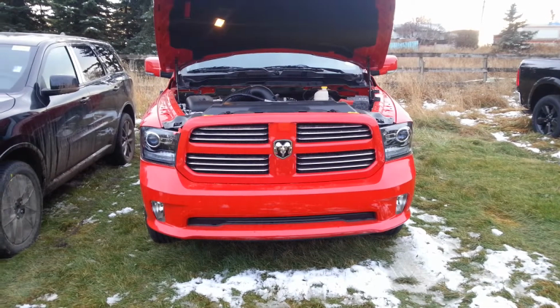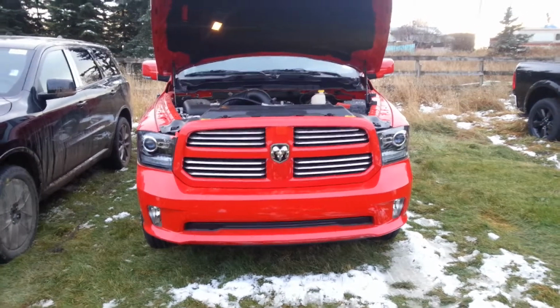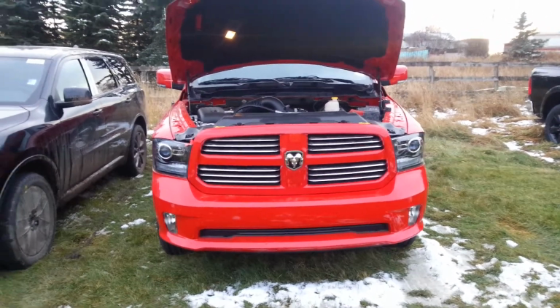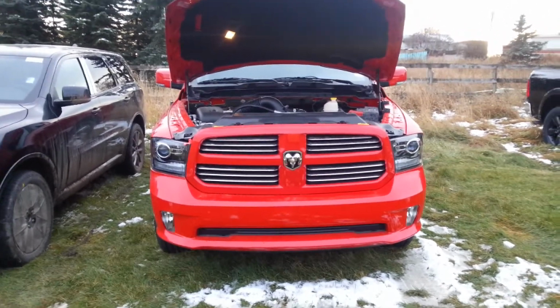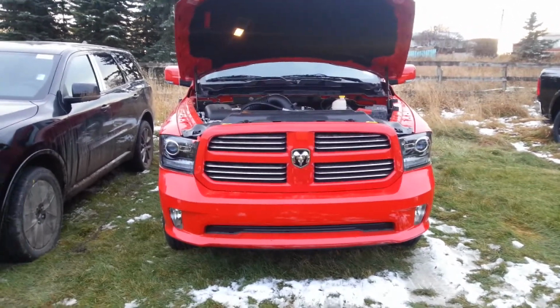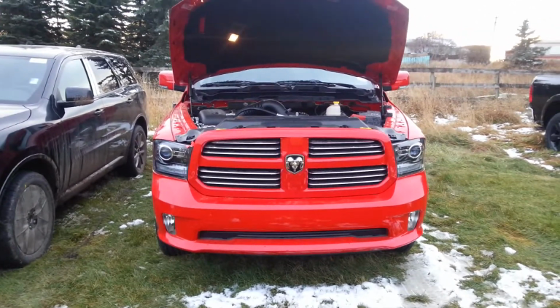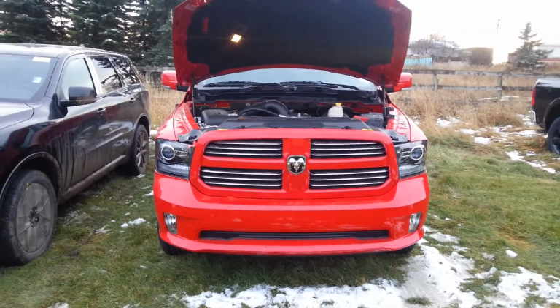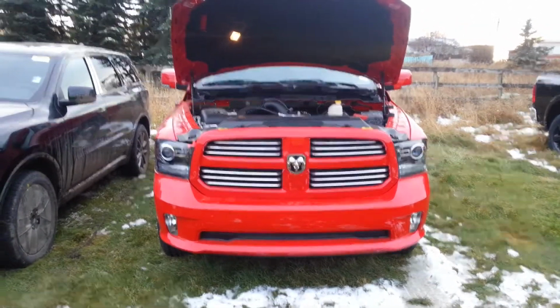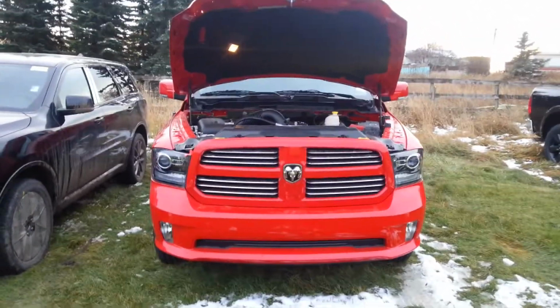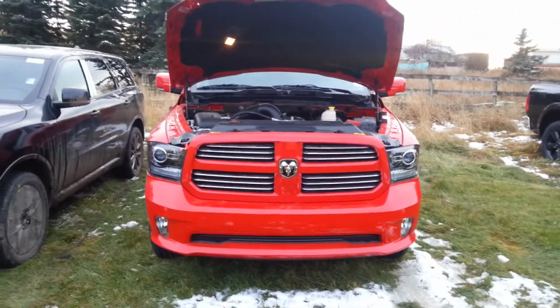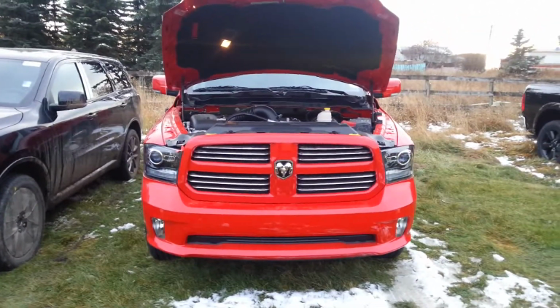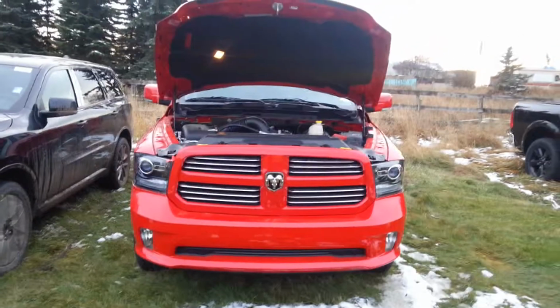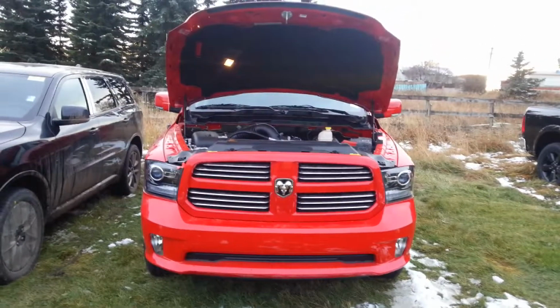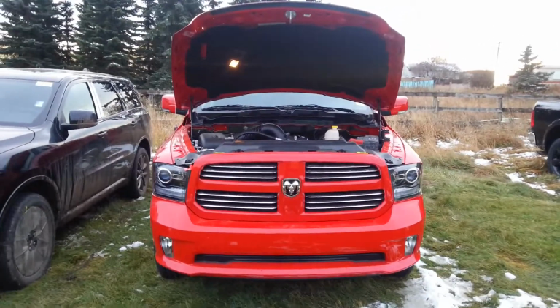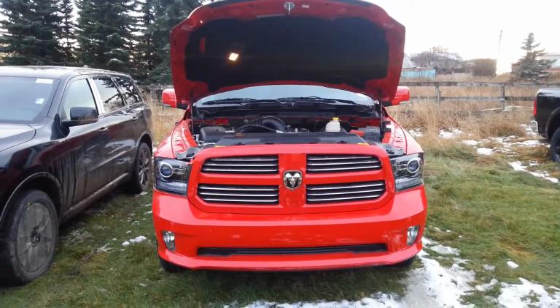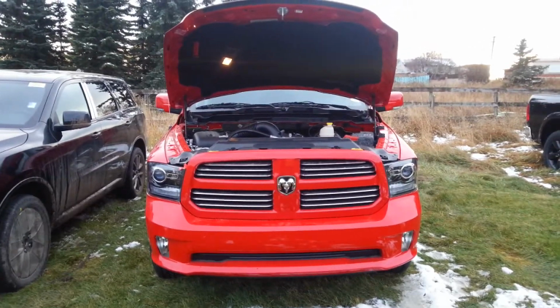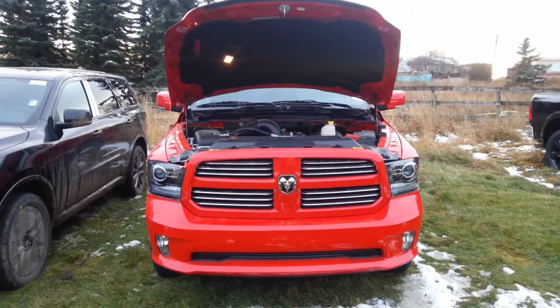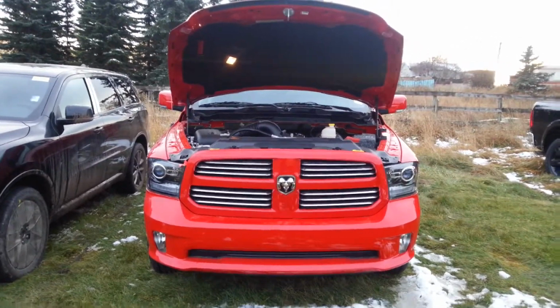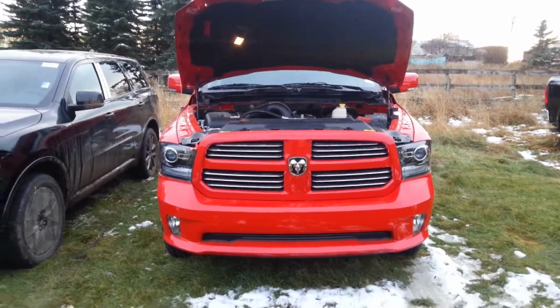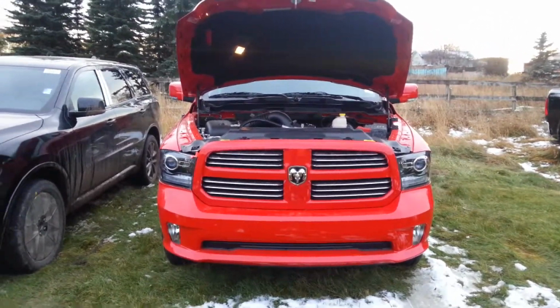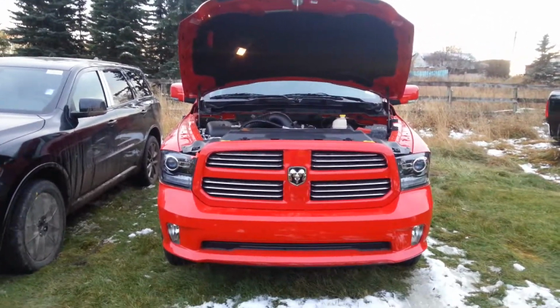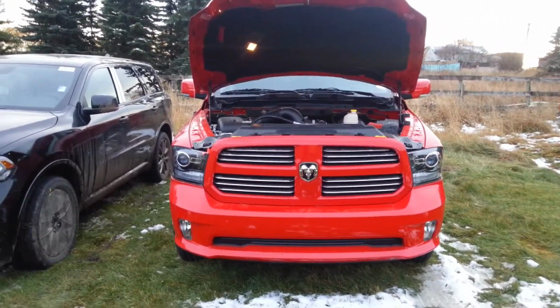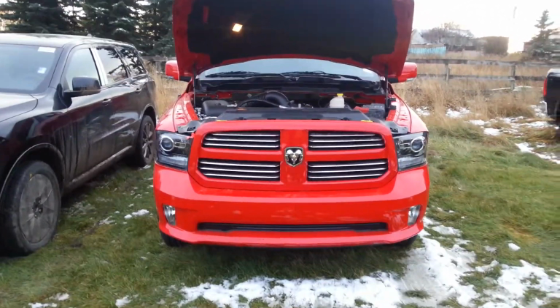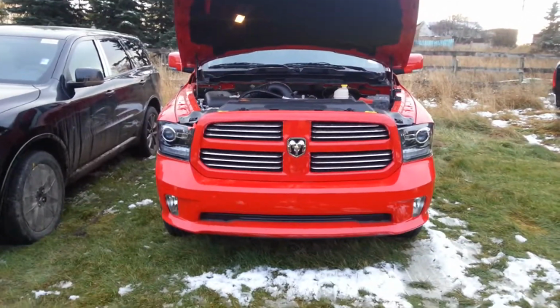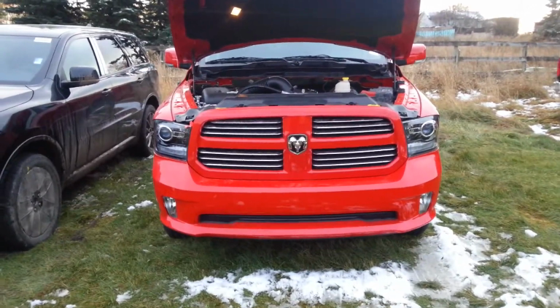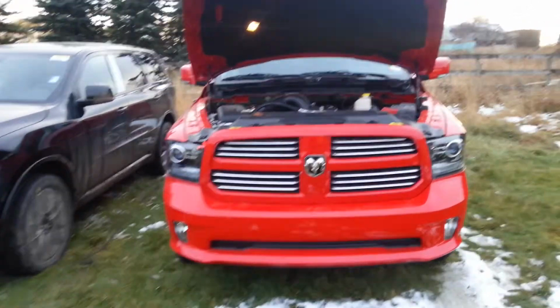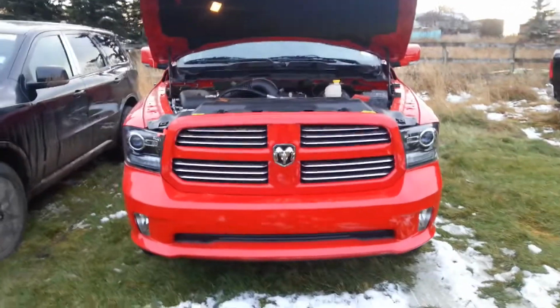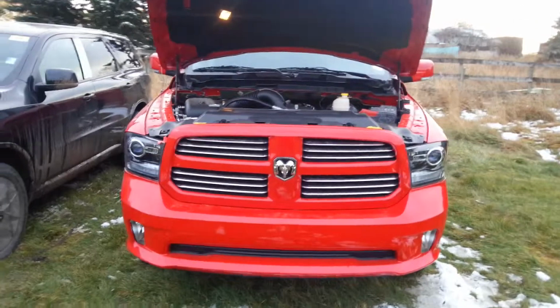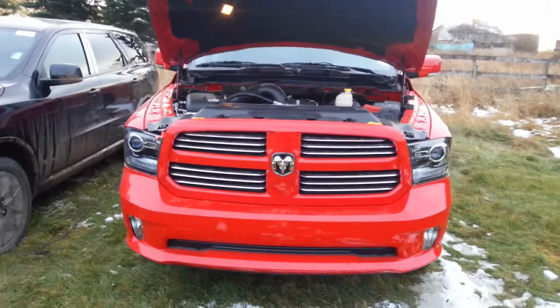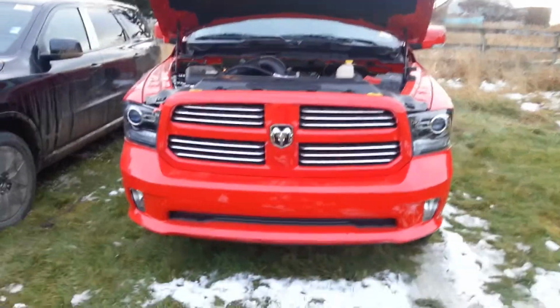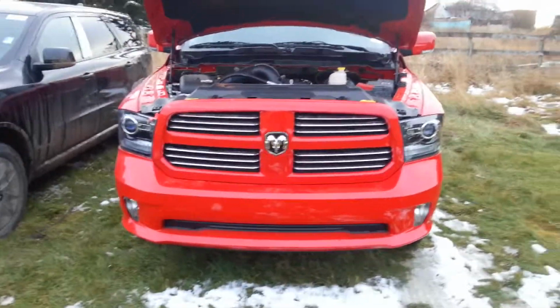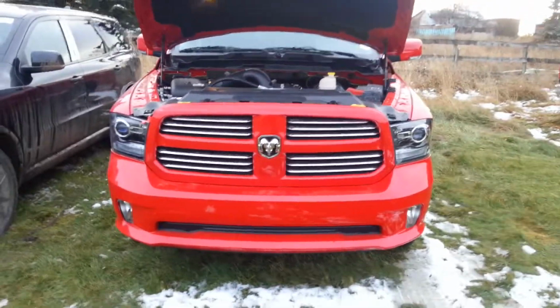Hey George, James here at Londonderry Dodge. I just wanted to send you a video here of this truck that we got an approval on for you. Sid is going to call you with all the details. I'm just here to show you how awesome this truck is.